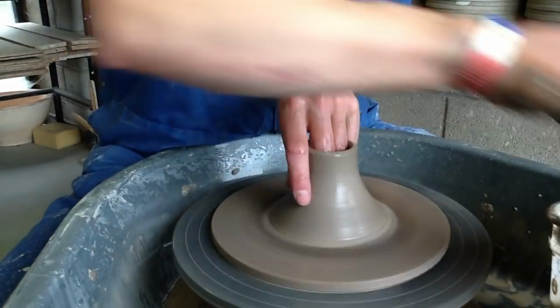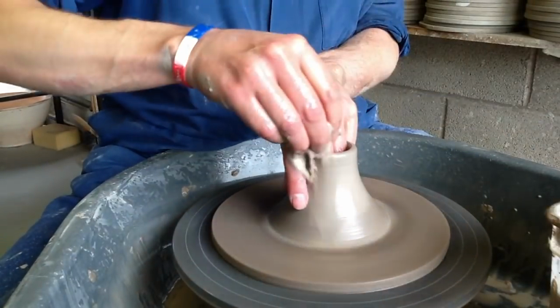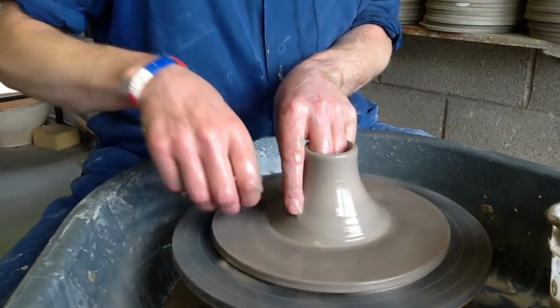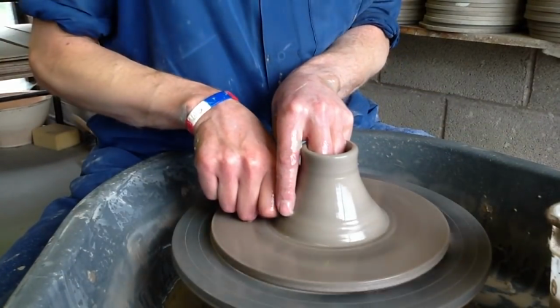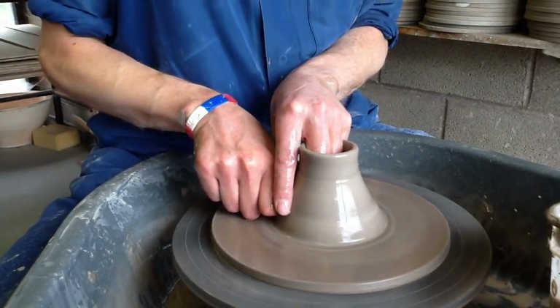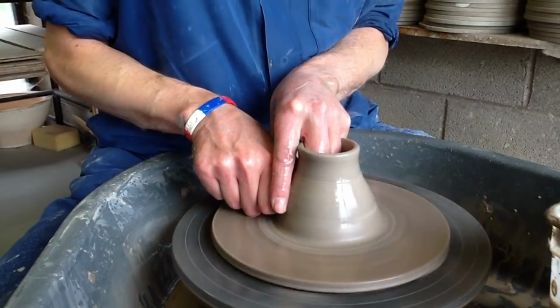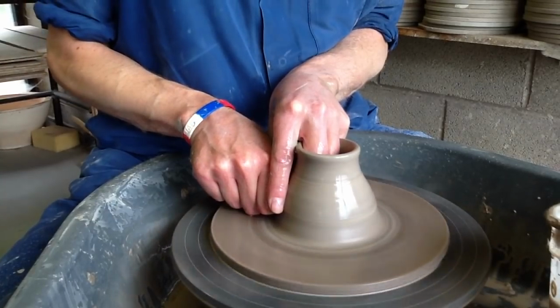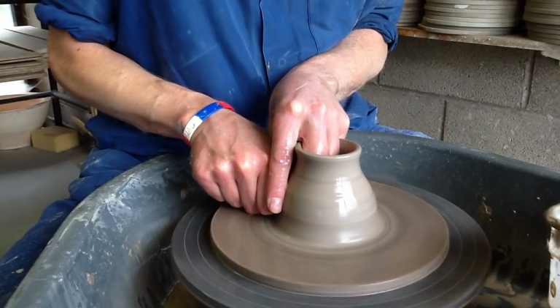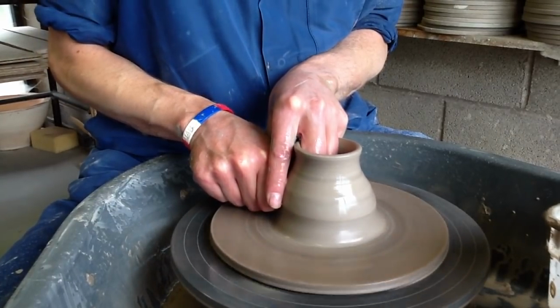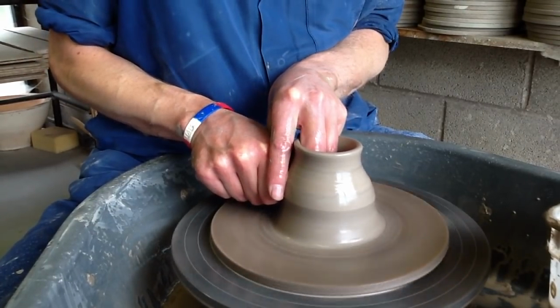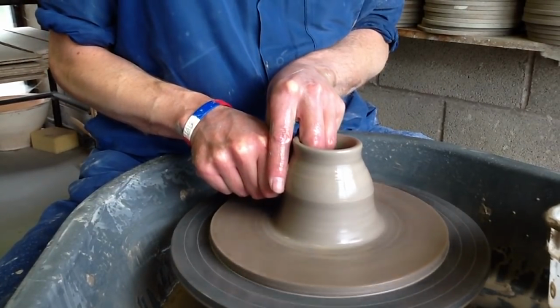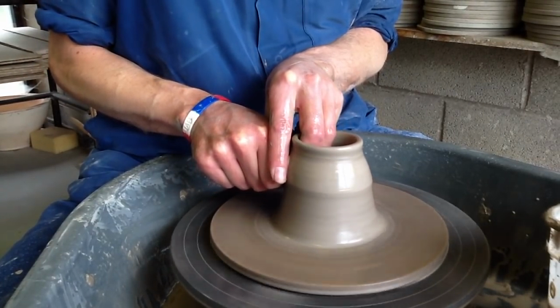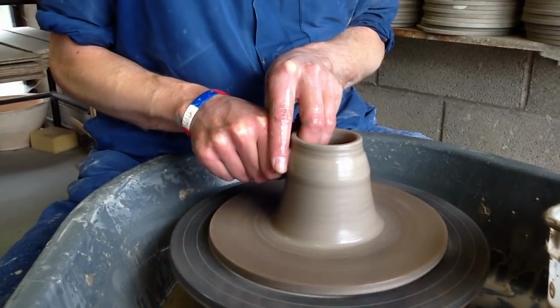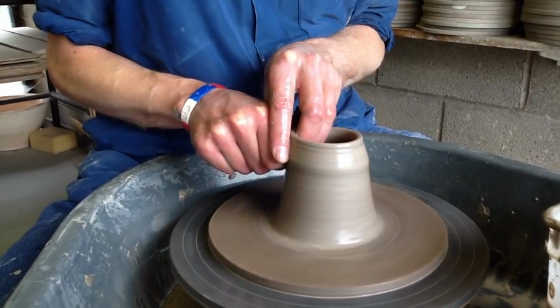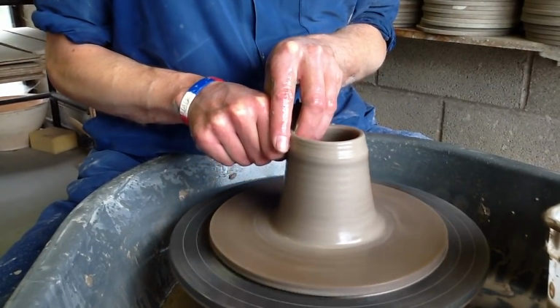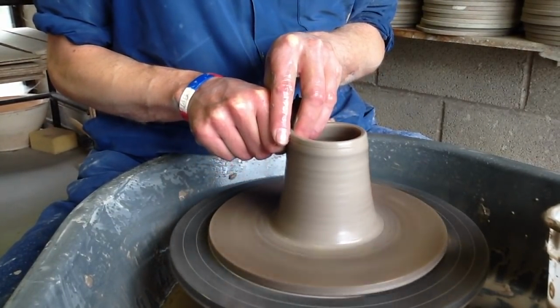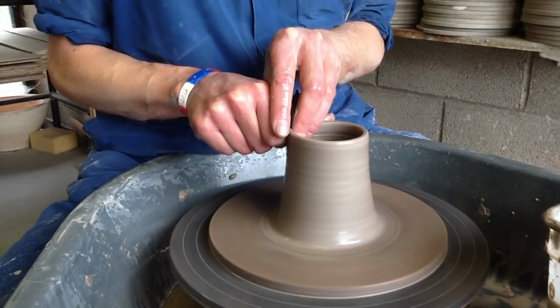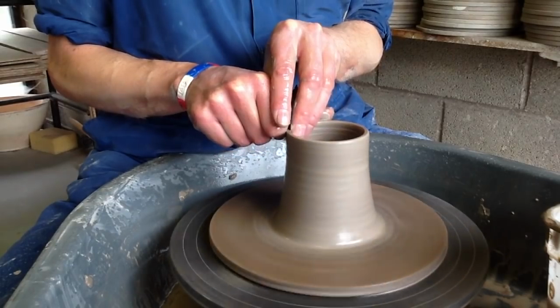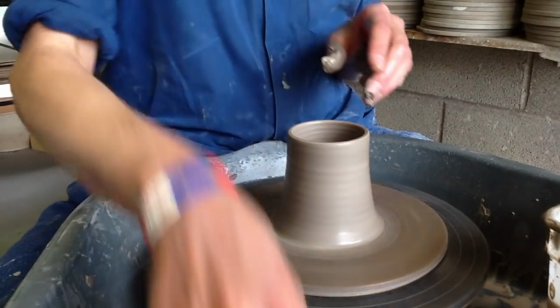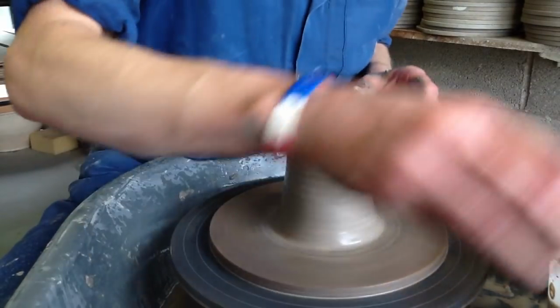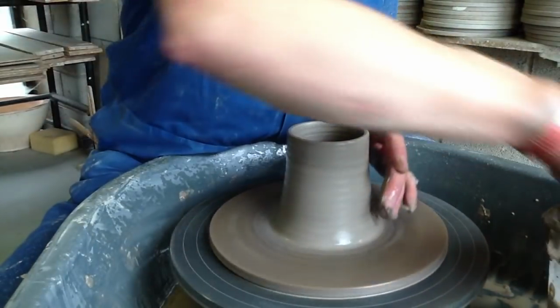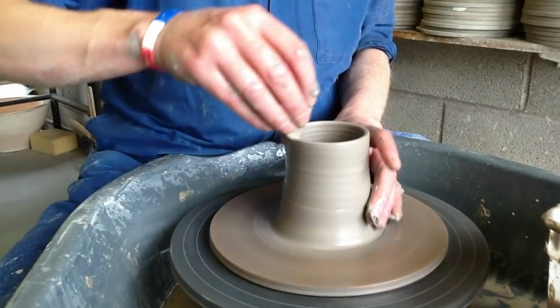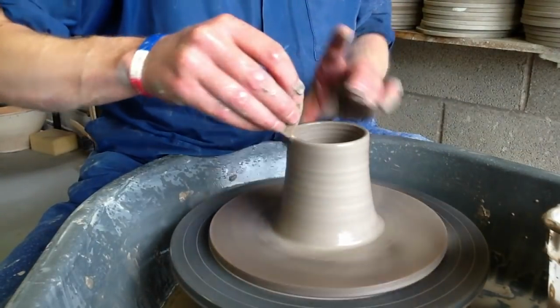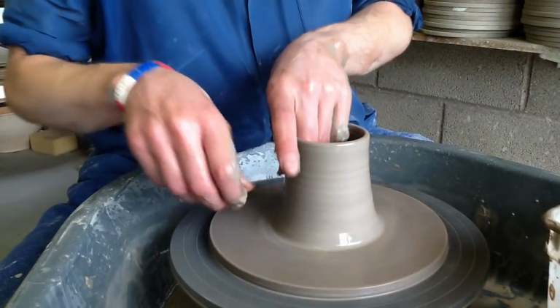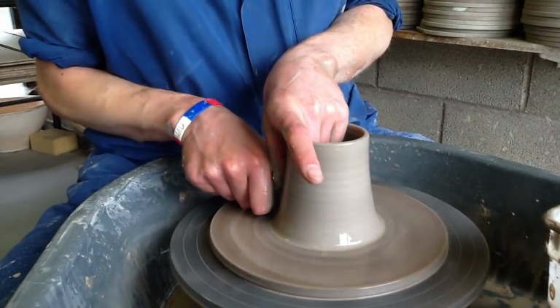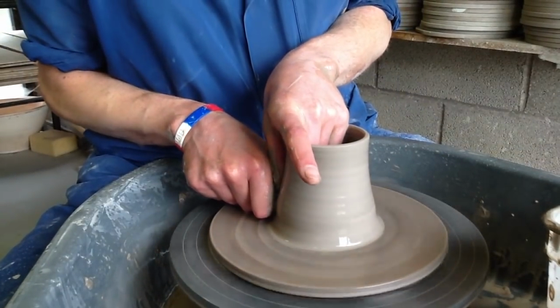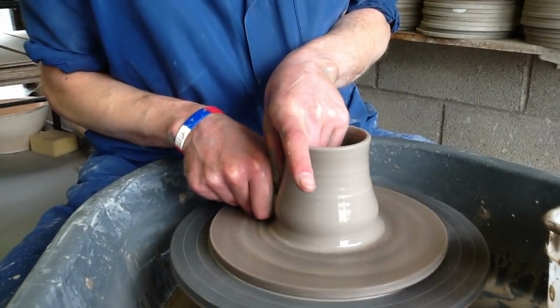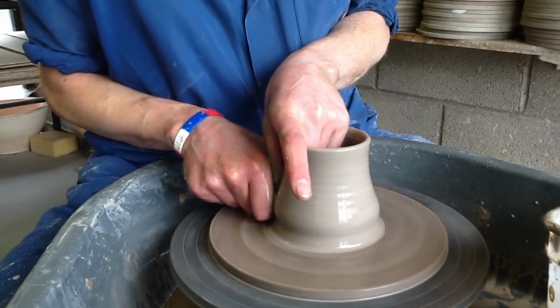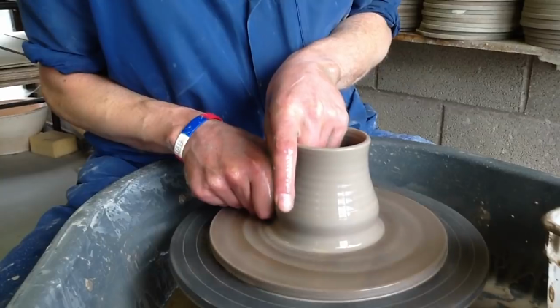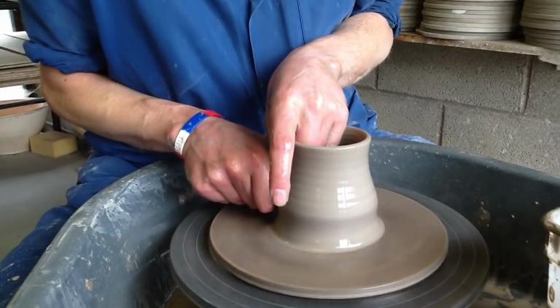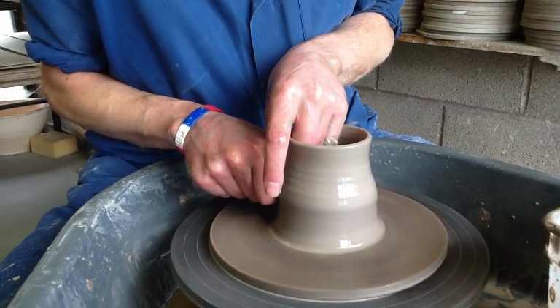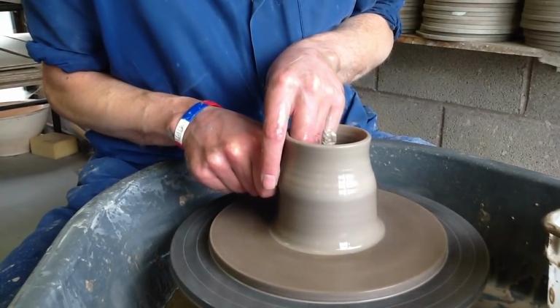Use my knuckle at the bottom just to grab some clay and just slowly take it up. I tend to do about four pull-ups when I do a mug. That's number one. Number two.